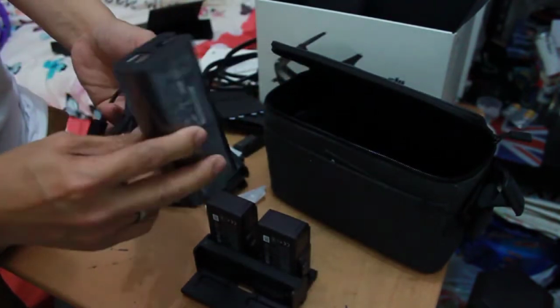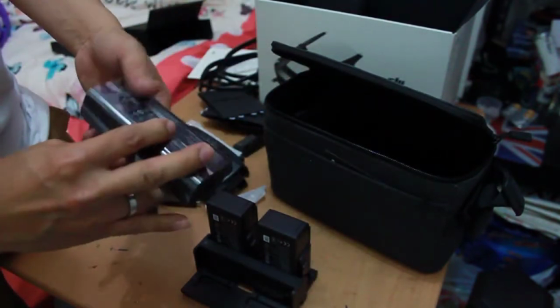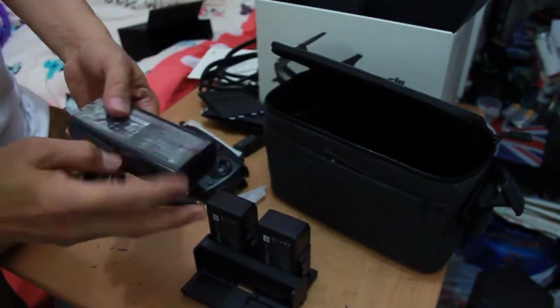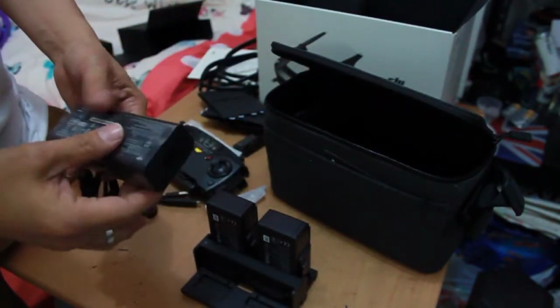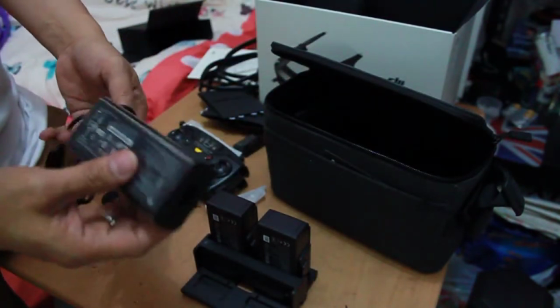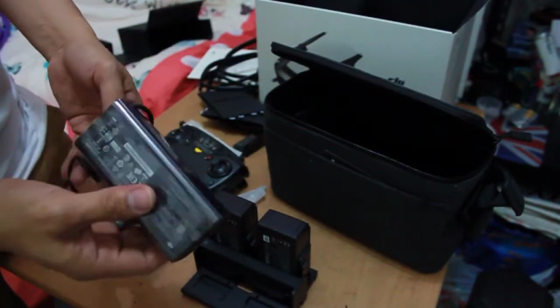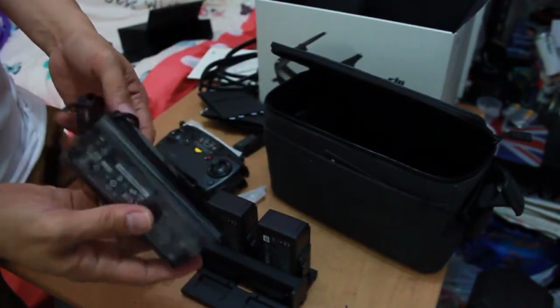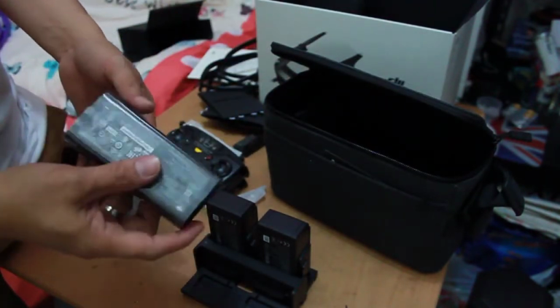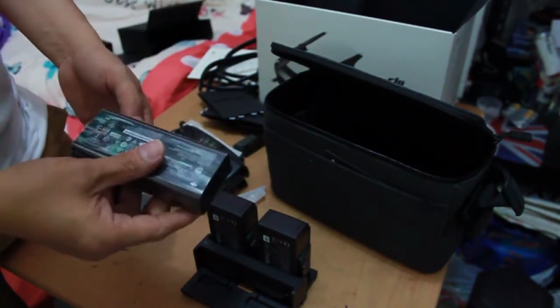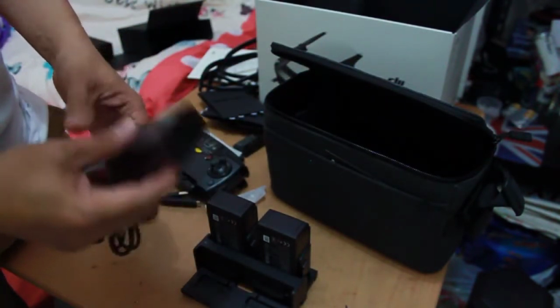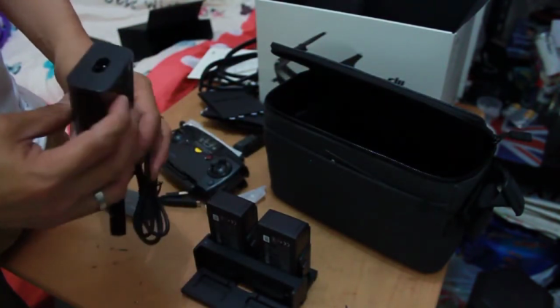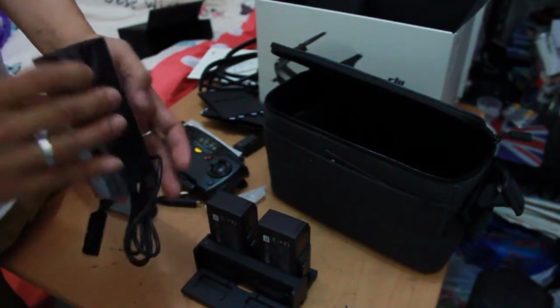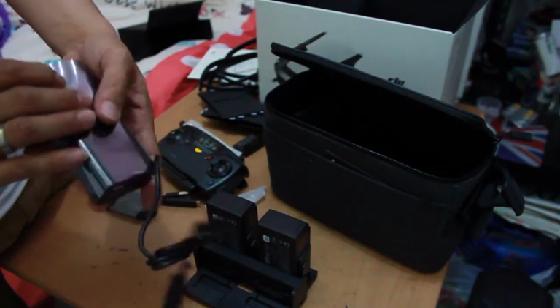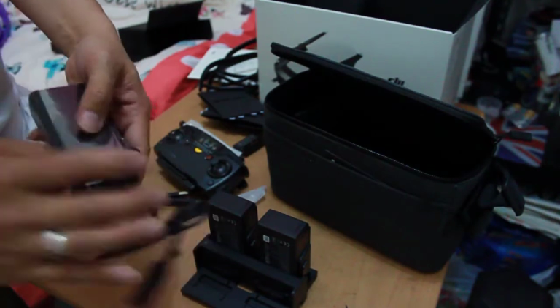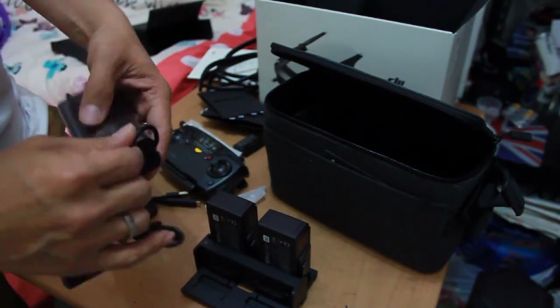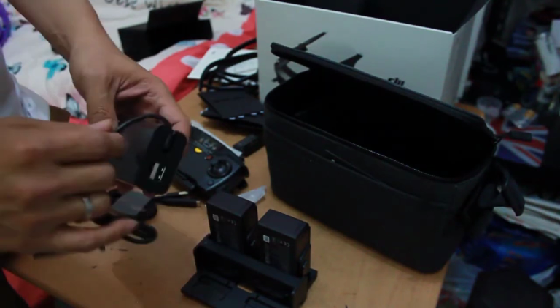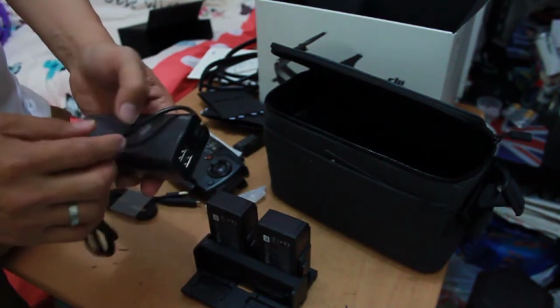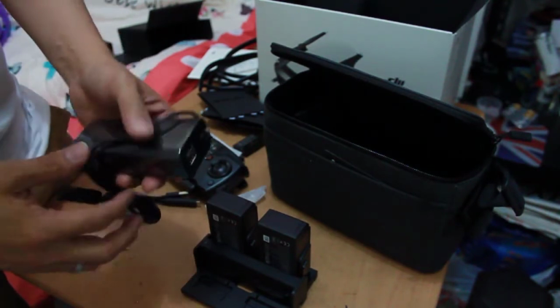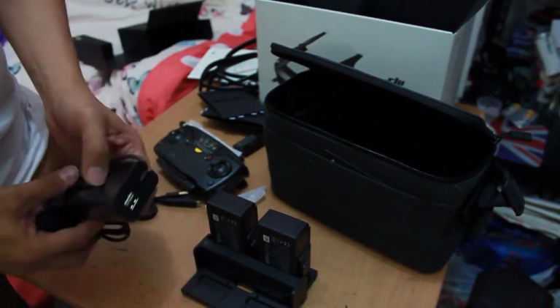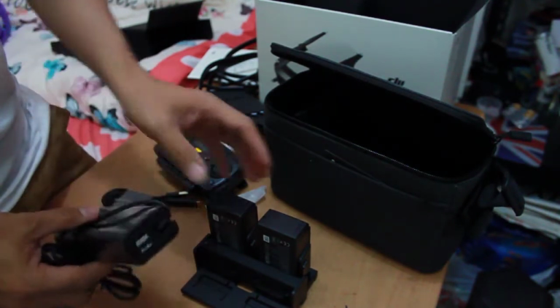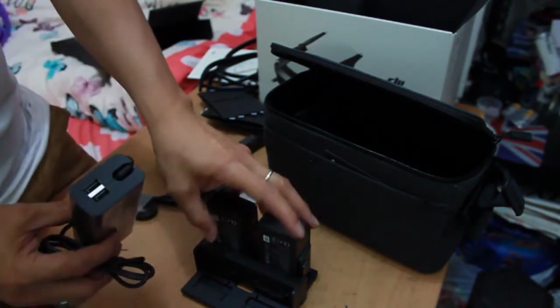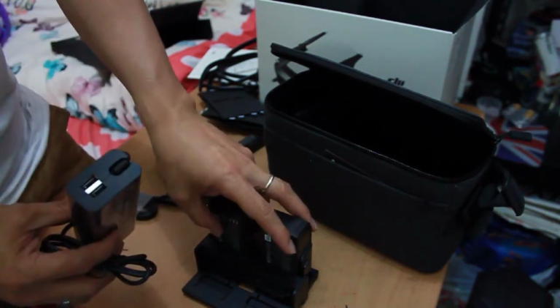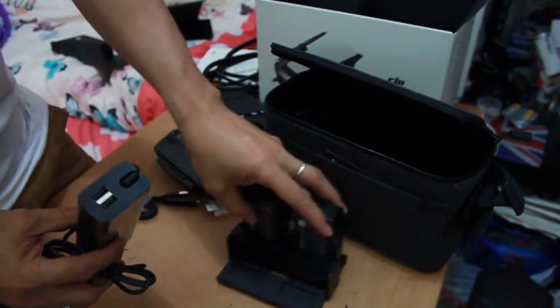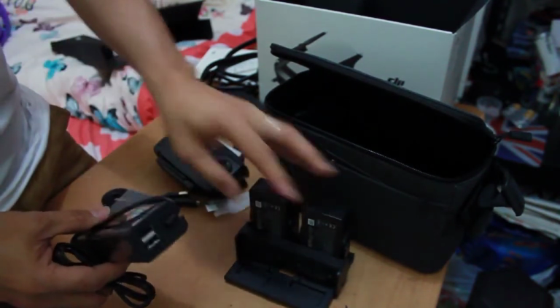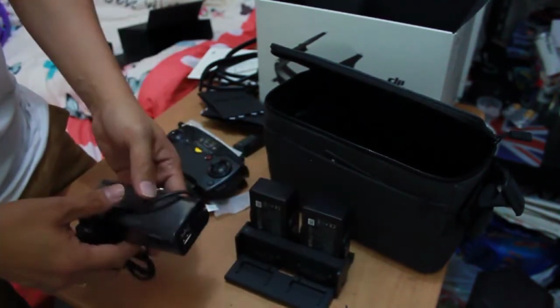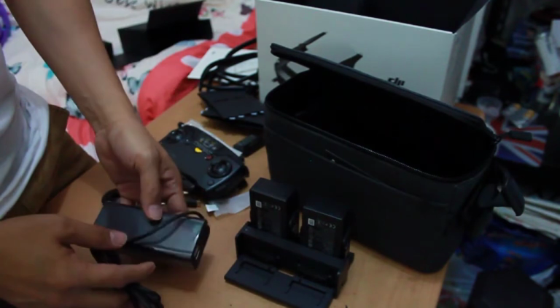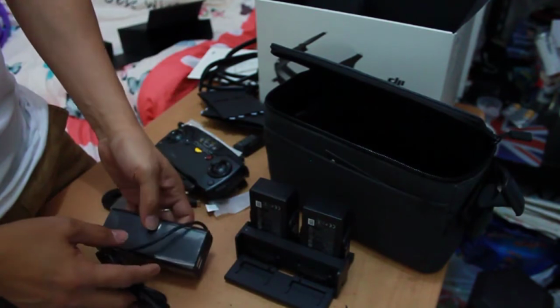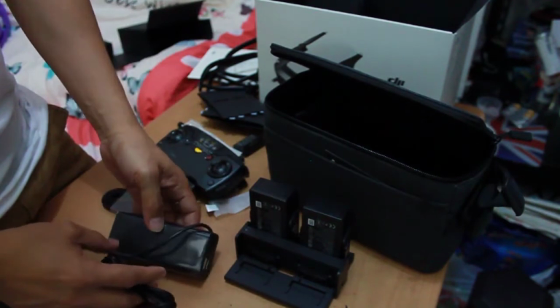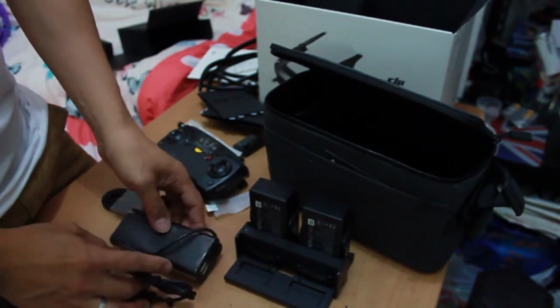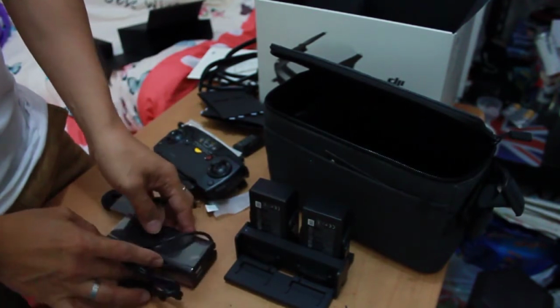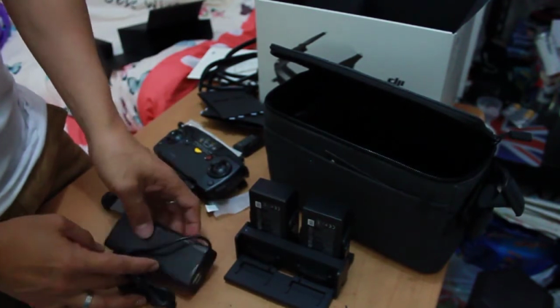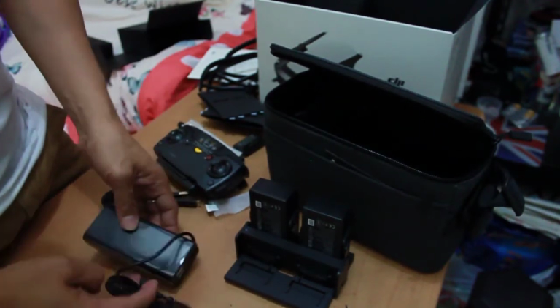Okay, and this is the charging brick. Yes, this is the charging brick.